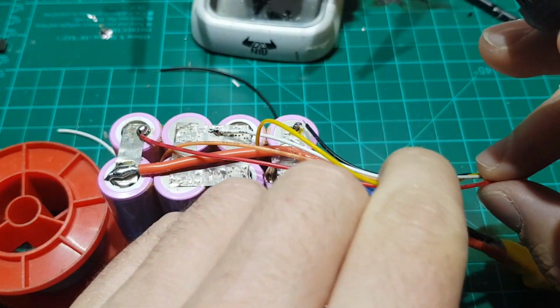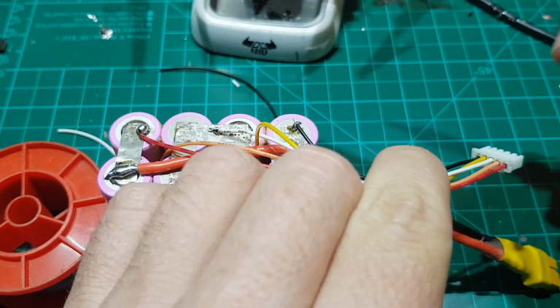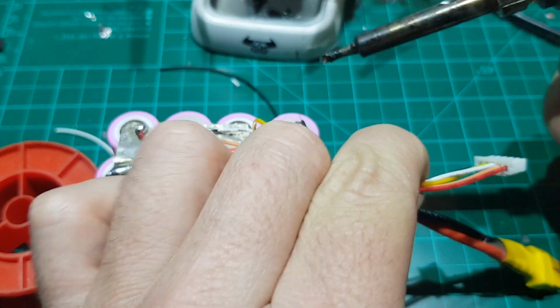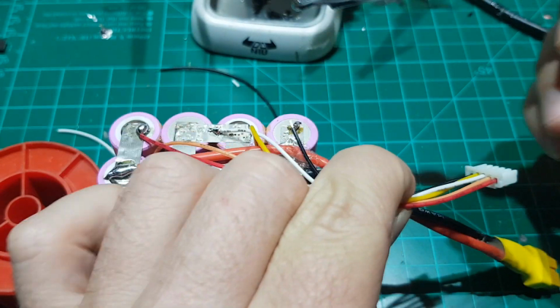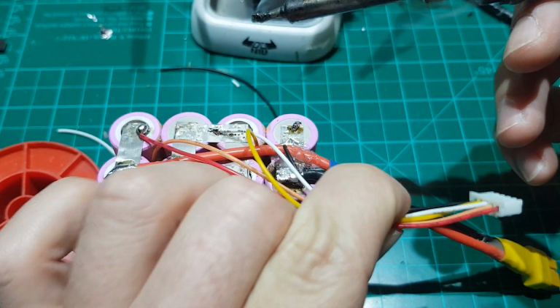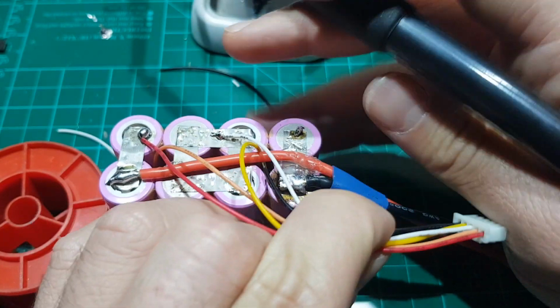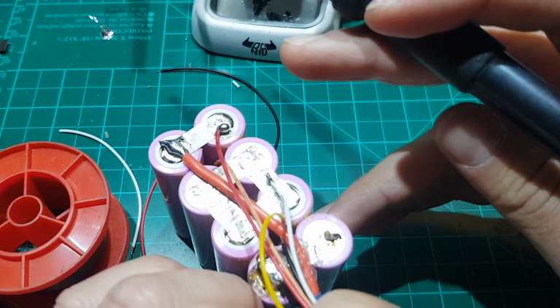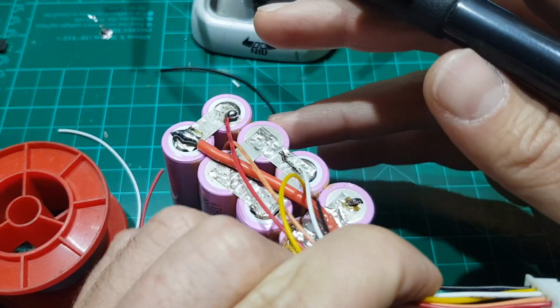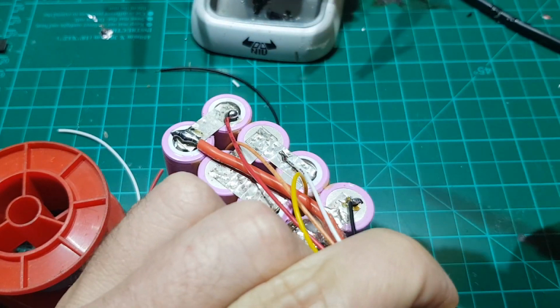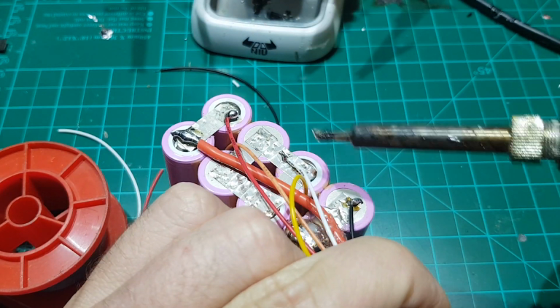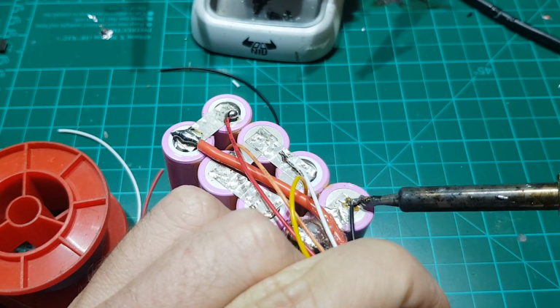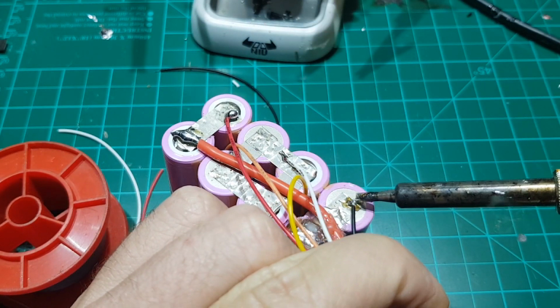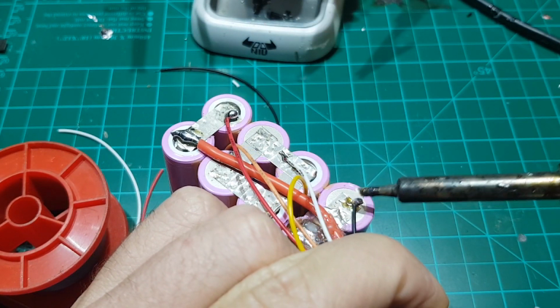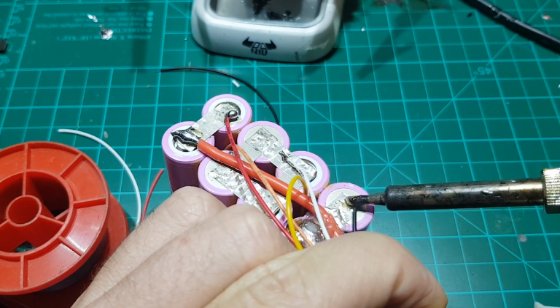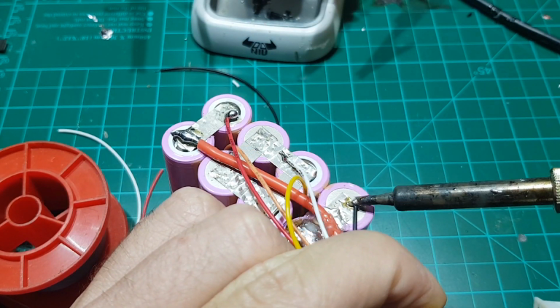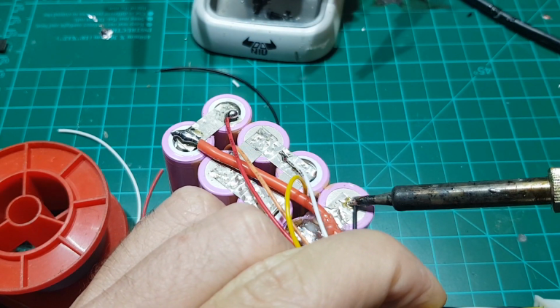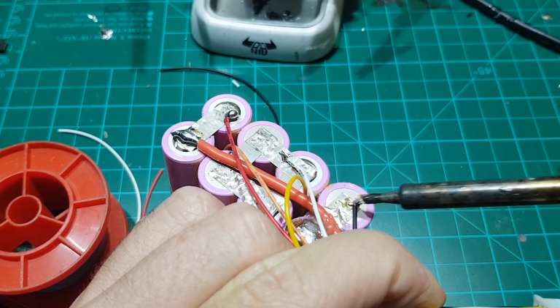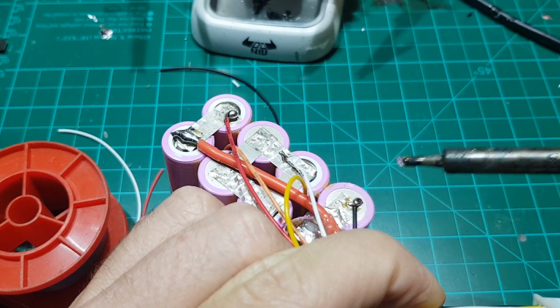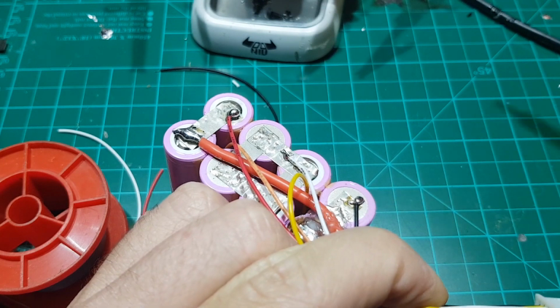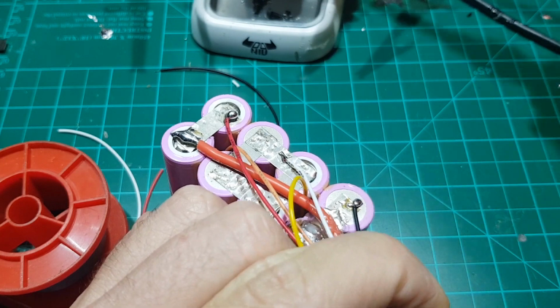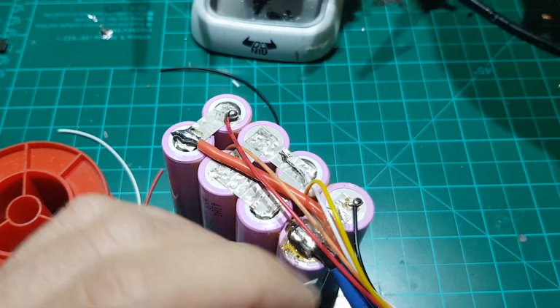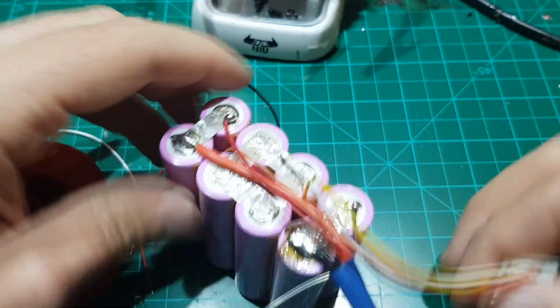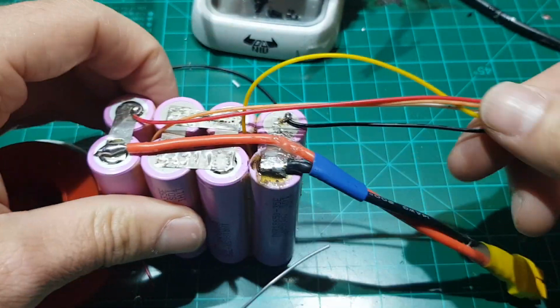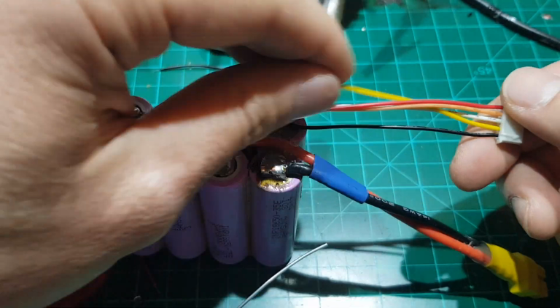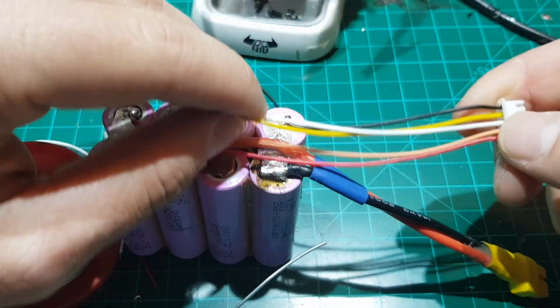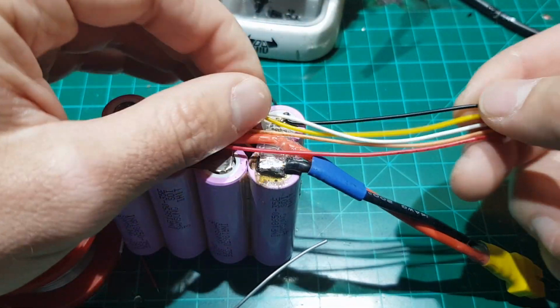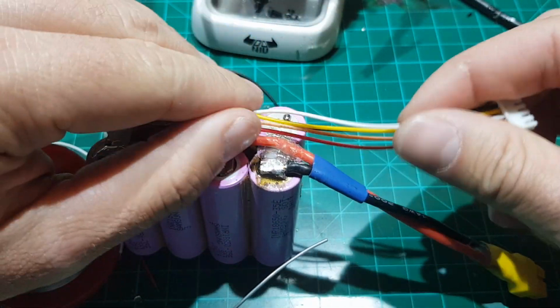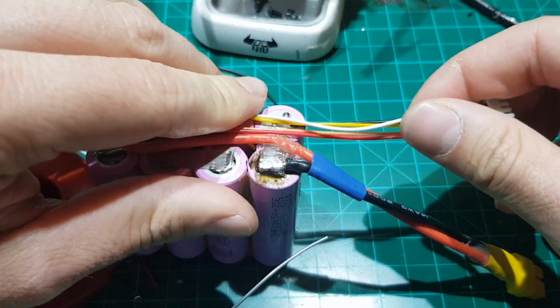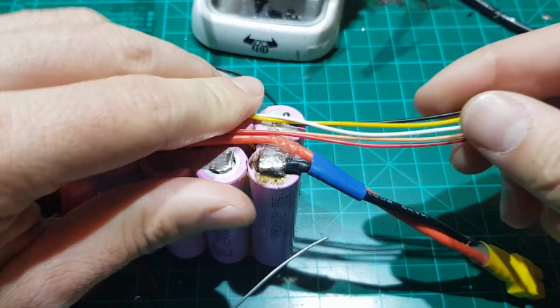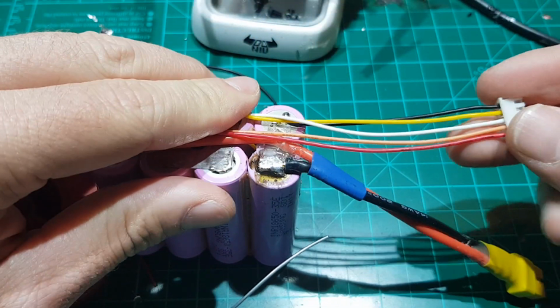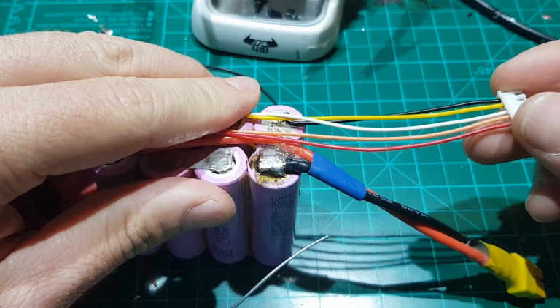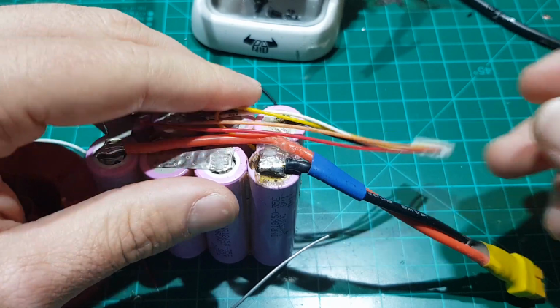As you can see, I am soldering the black cable on the negative terminal of the battery. And with that done, we have completed the balance port connector.